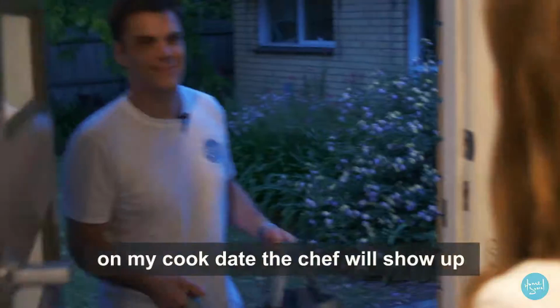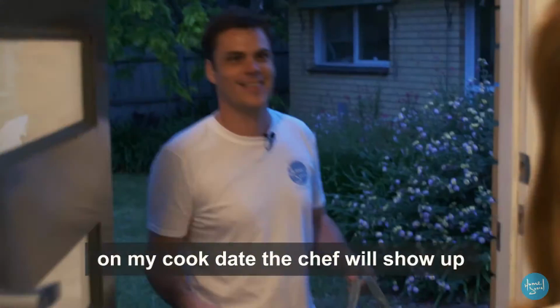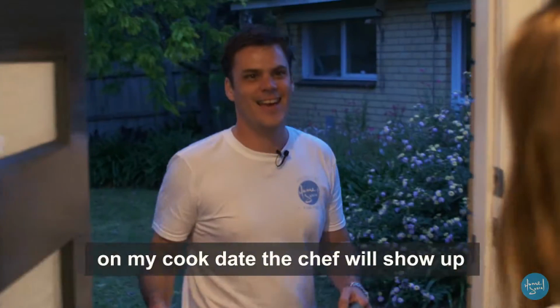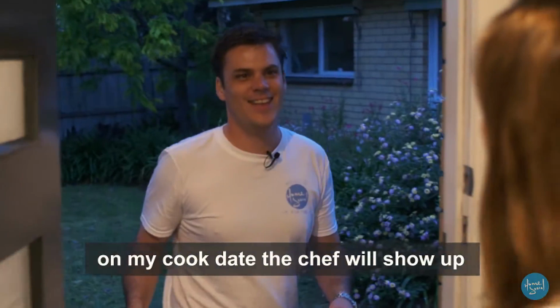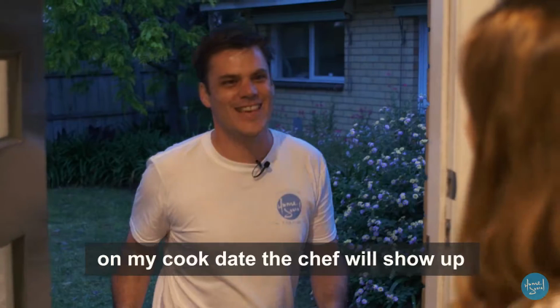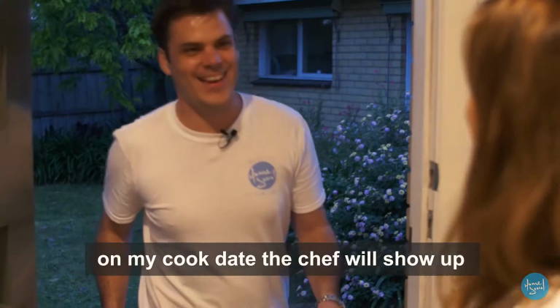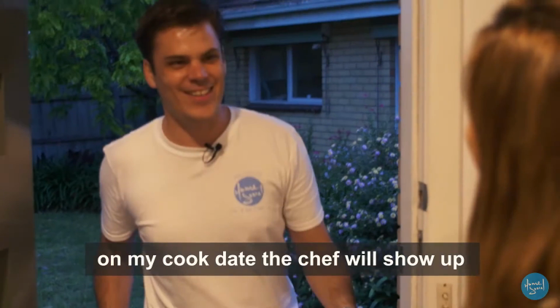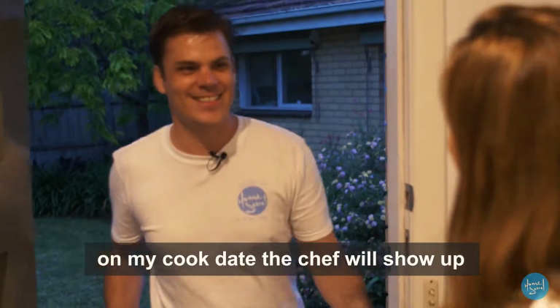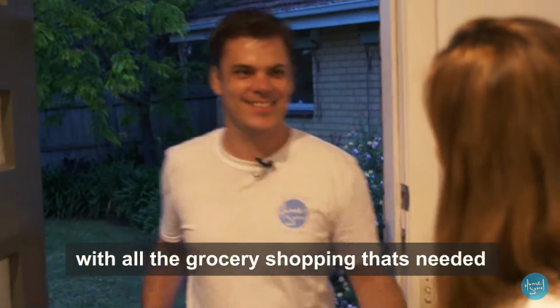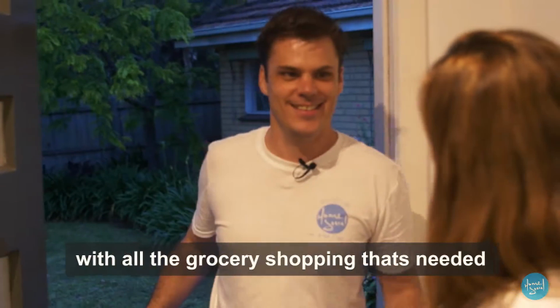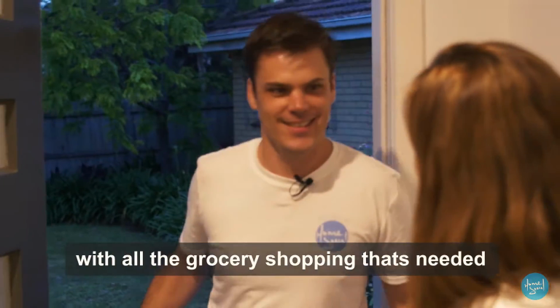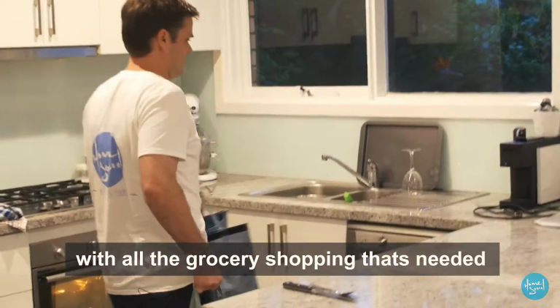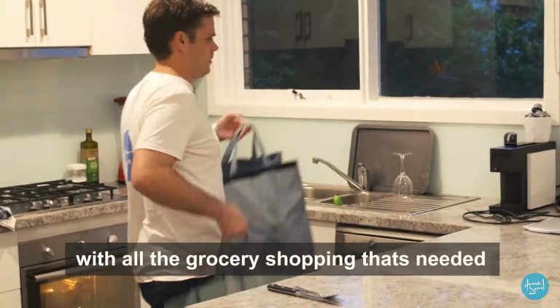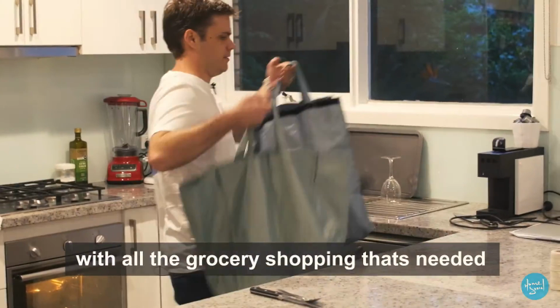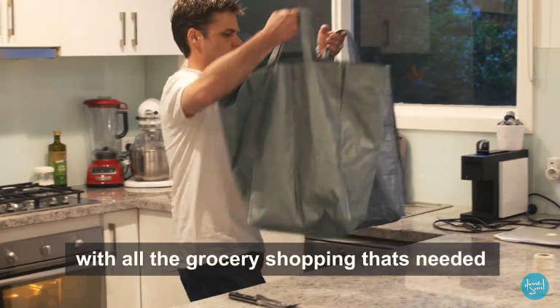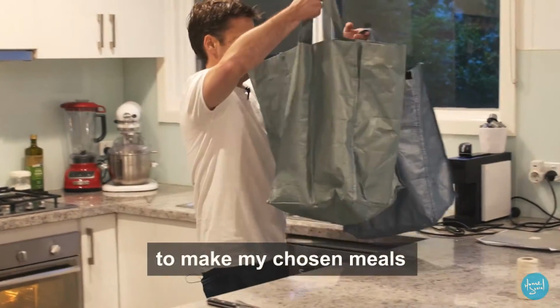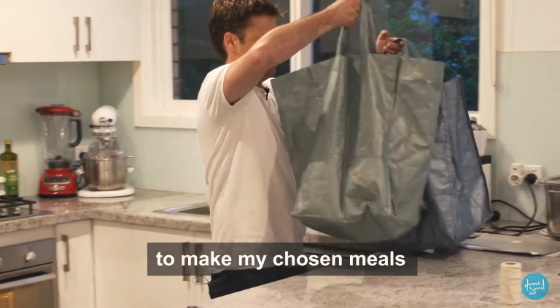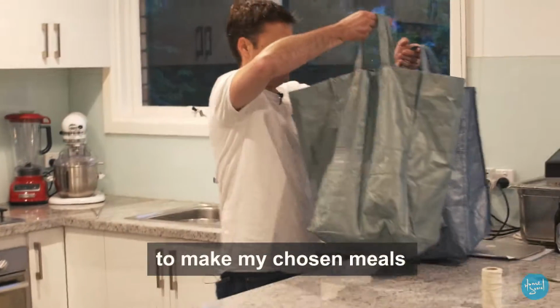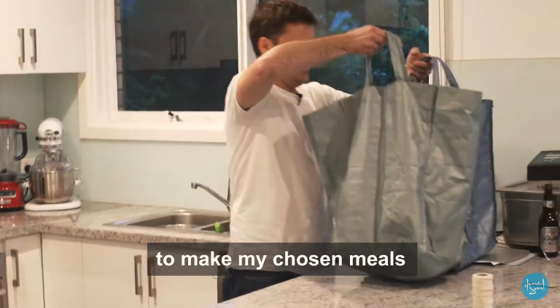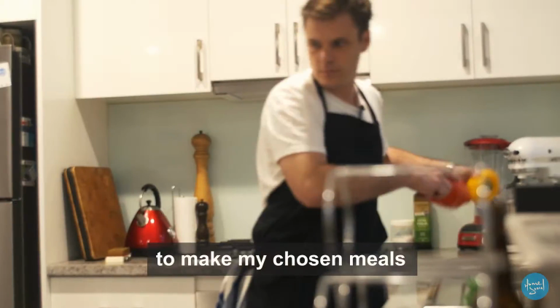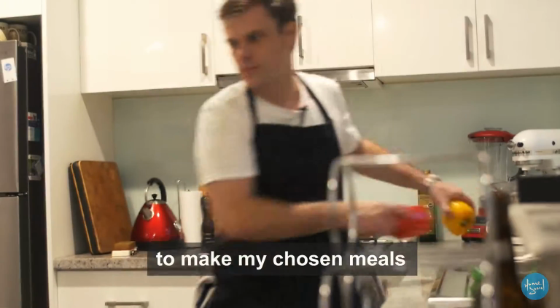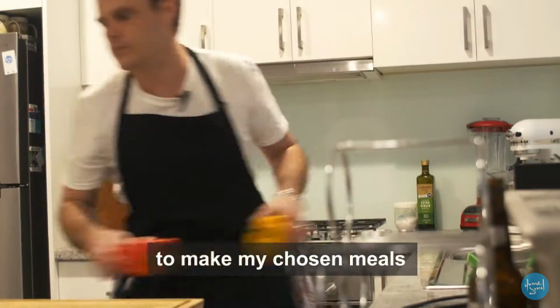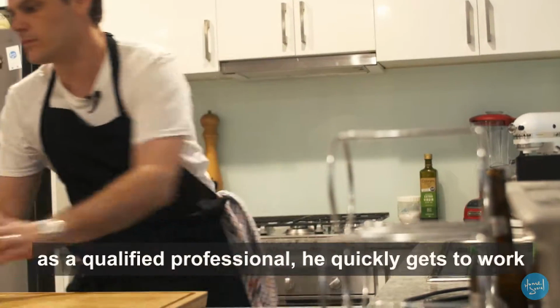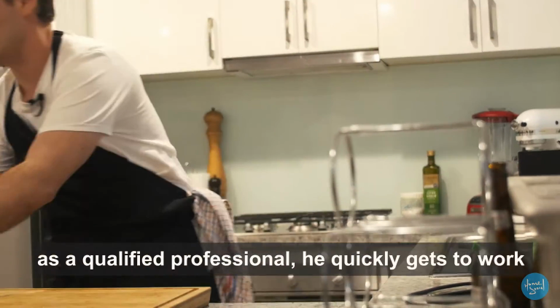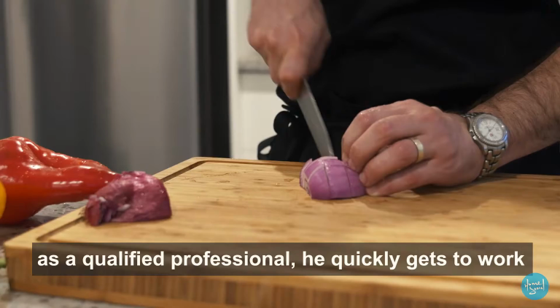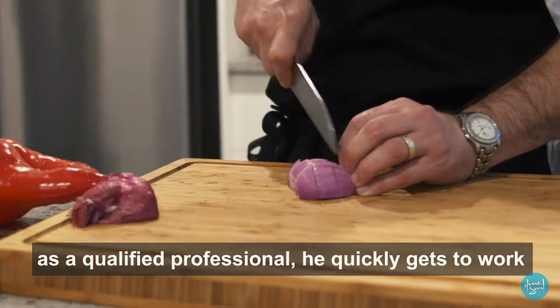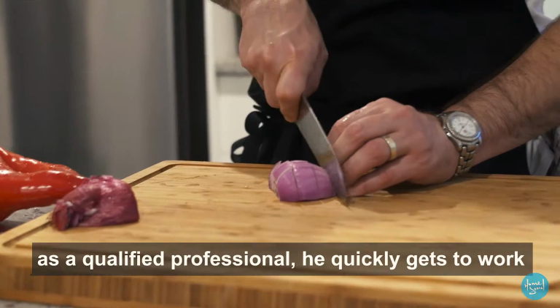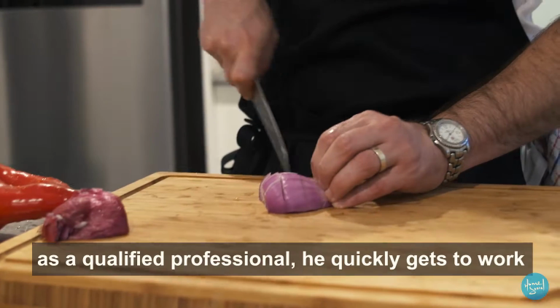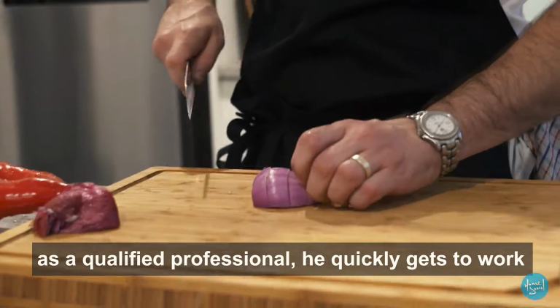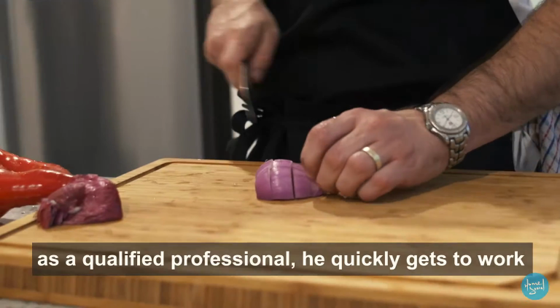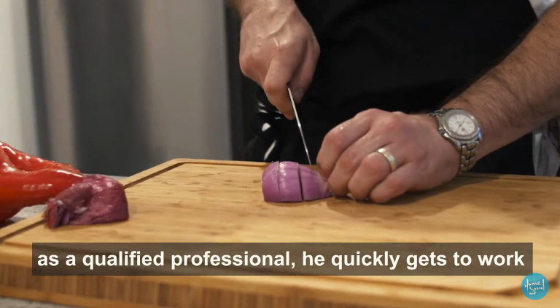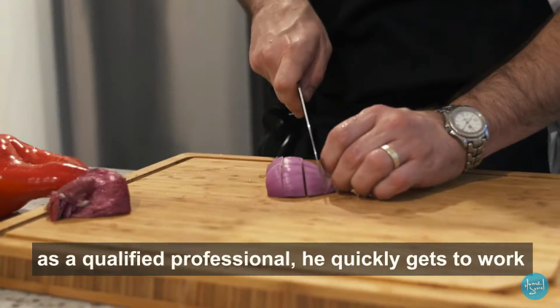On my cook date, the chef will show up with all the grocery shopping that's needed to make my chosen meals. As a qualified professional, he quickly gets to work.